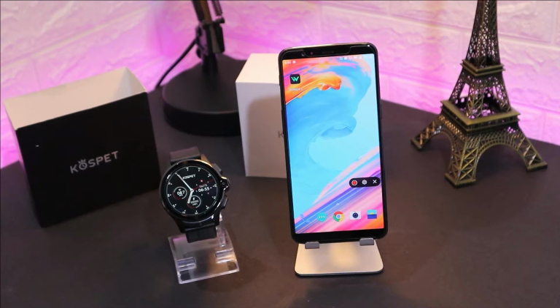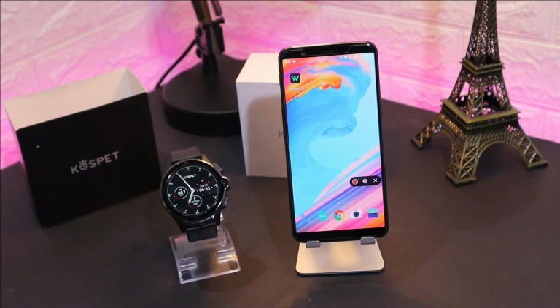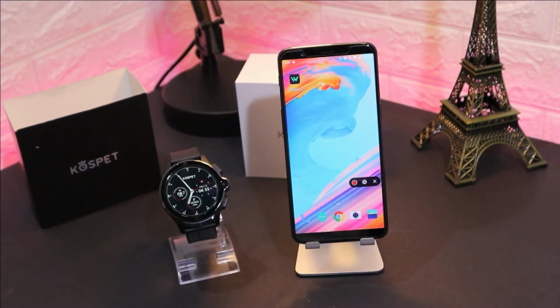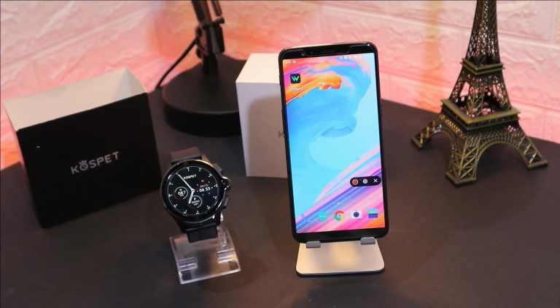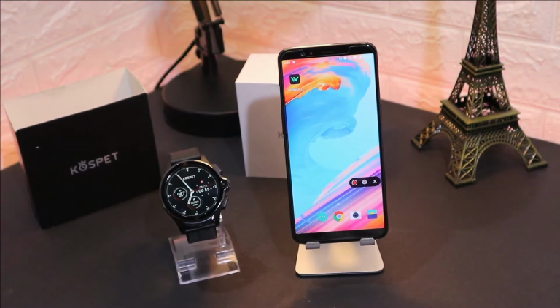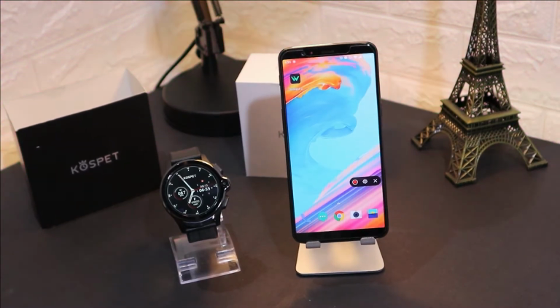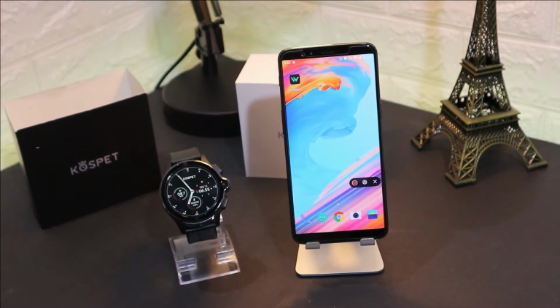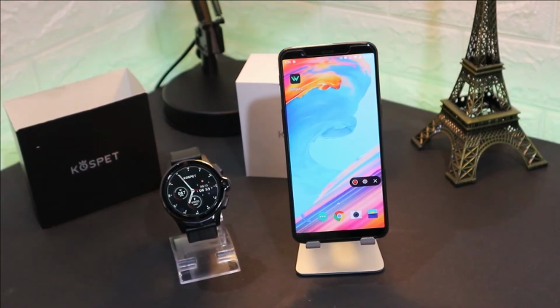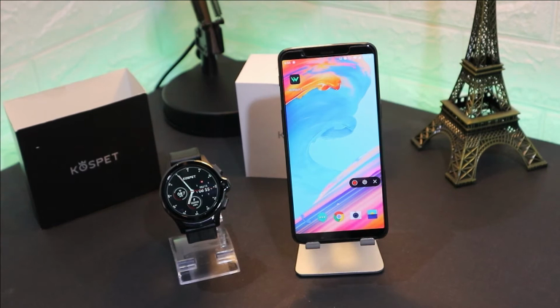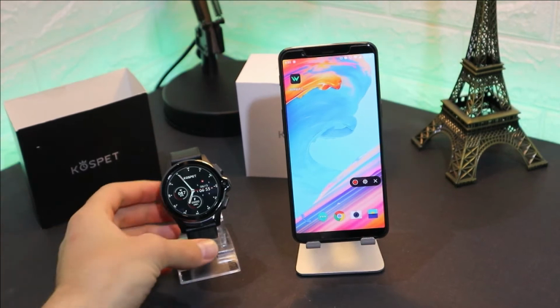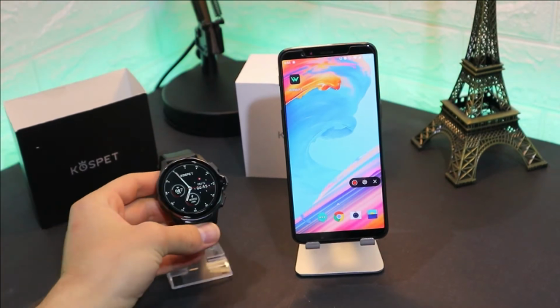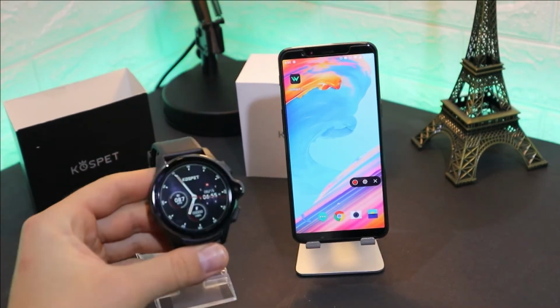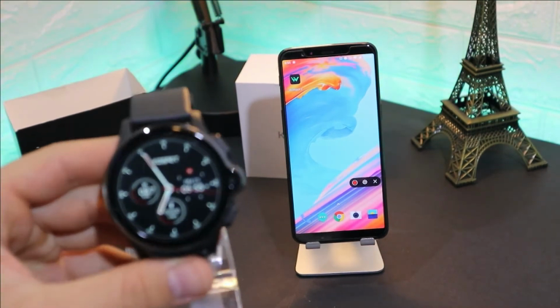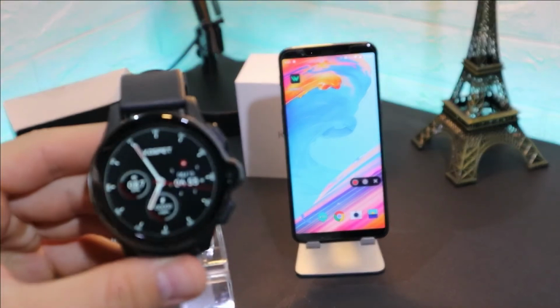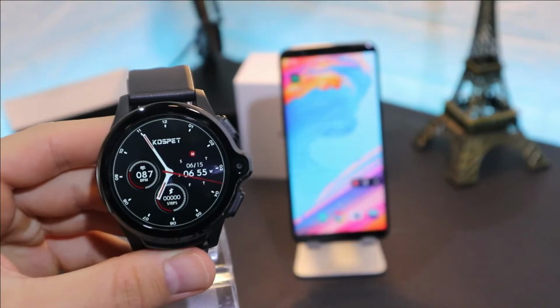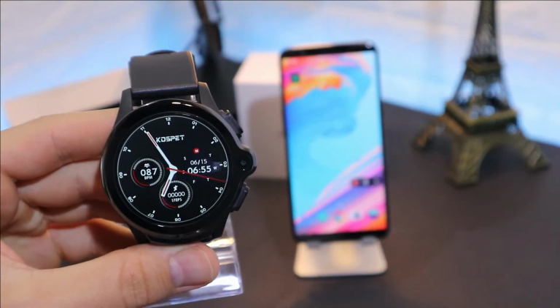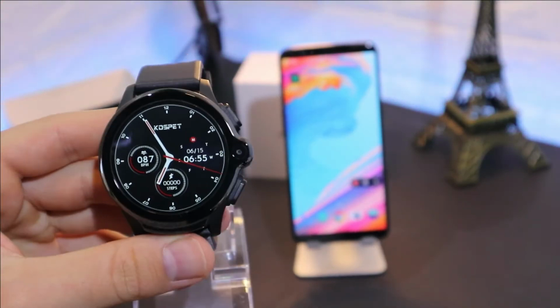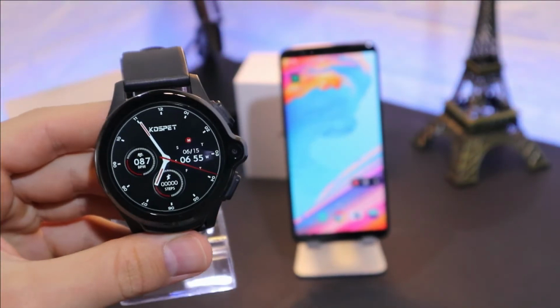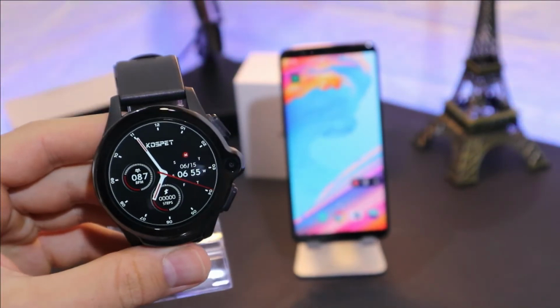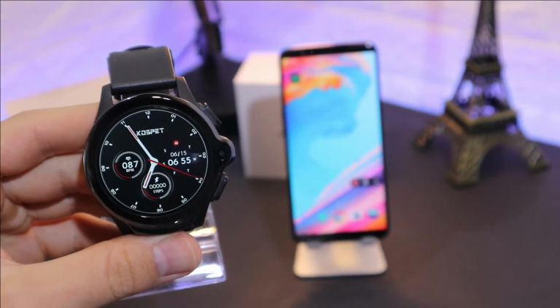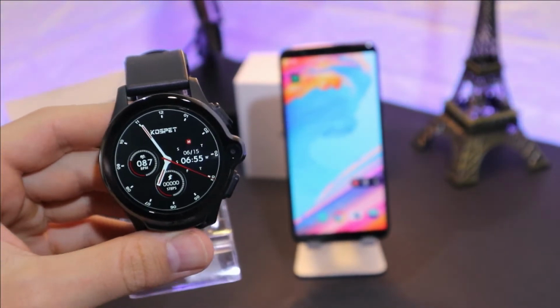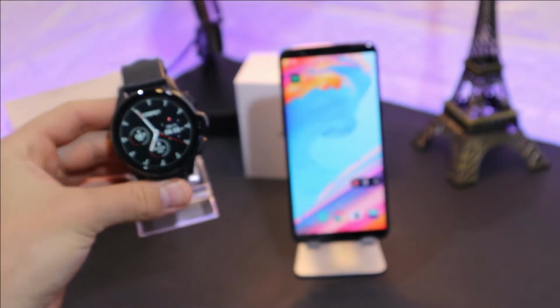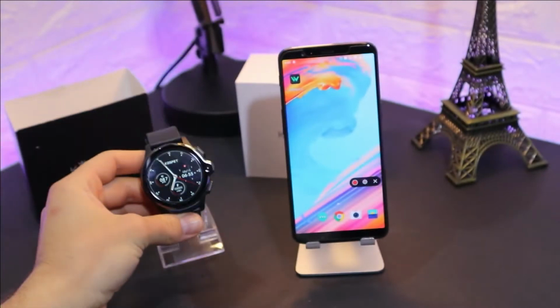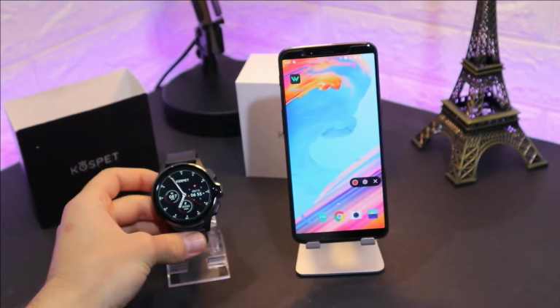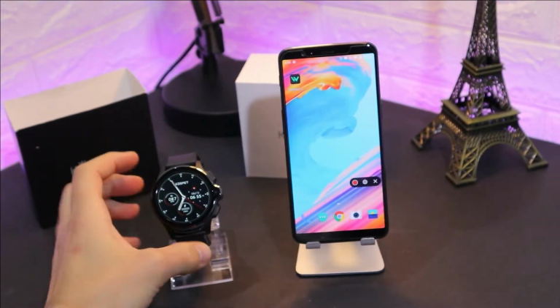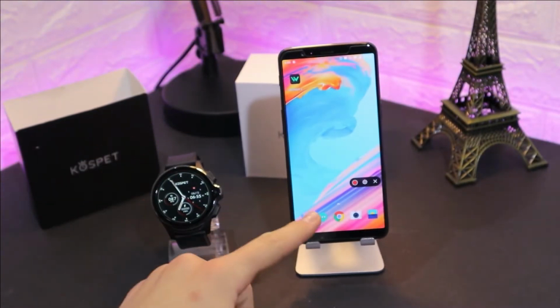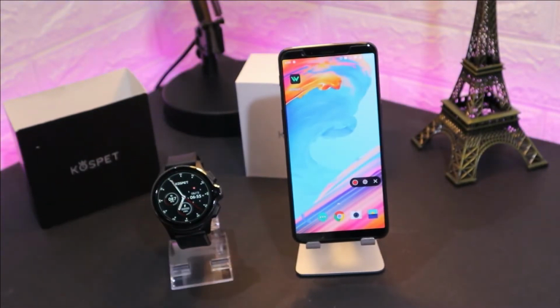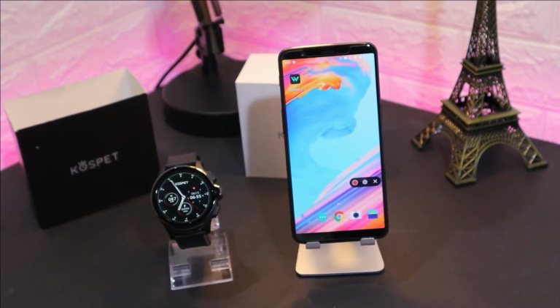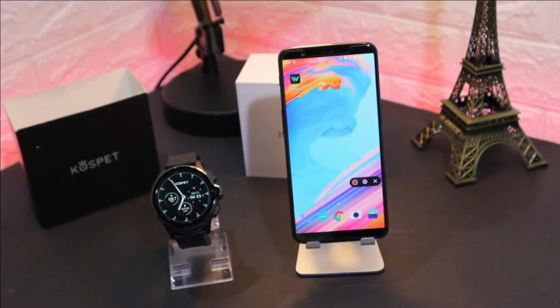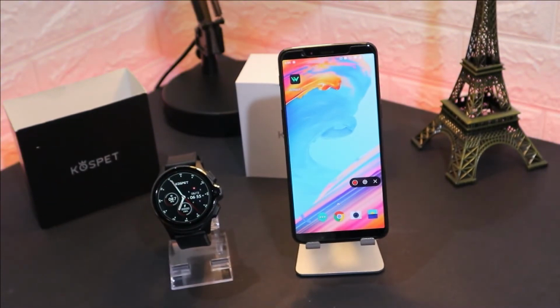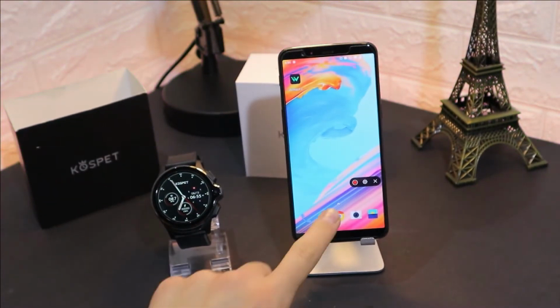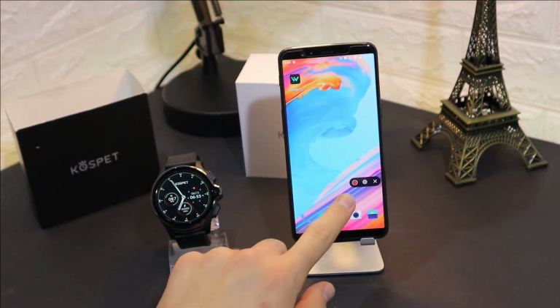Hello everyone and welcome back to our channel. Today we're going to show you how to connect your Costpad Prime with Android, using the required app which is WeWatch2. As you can see, we have the app downloaded here.